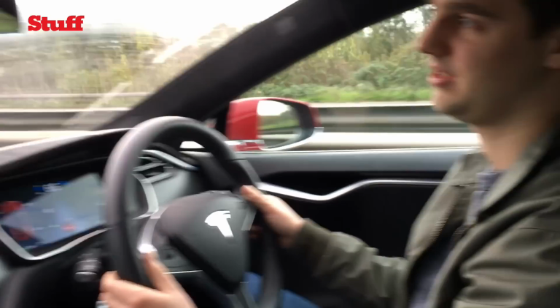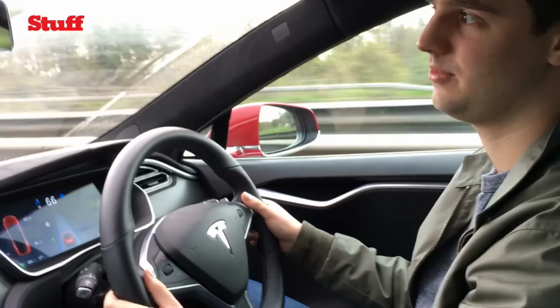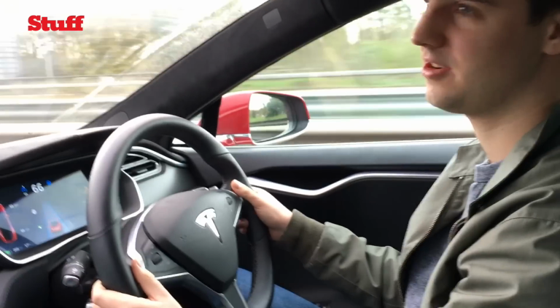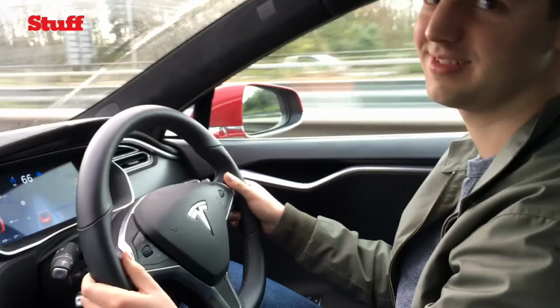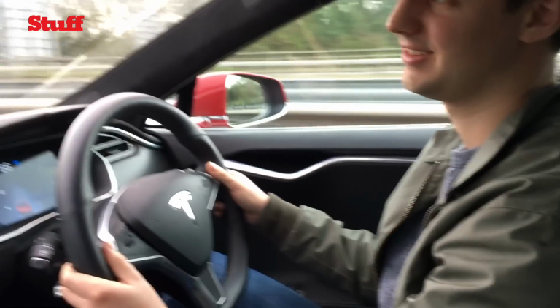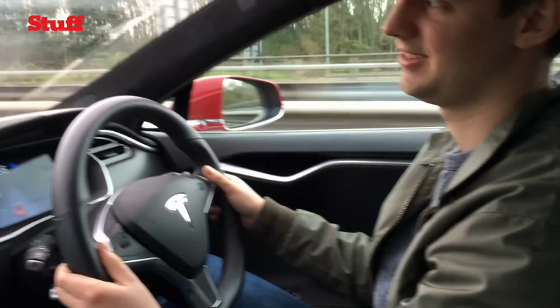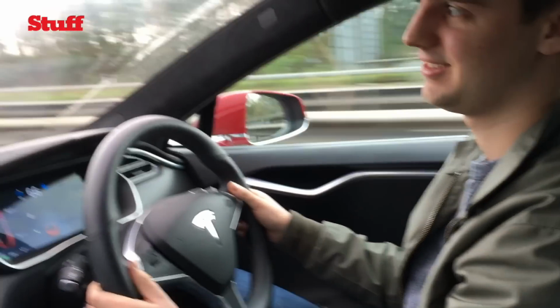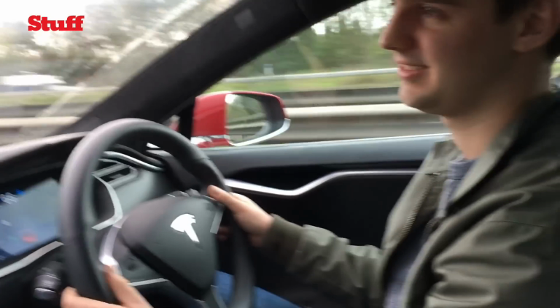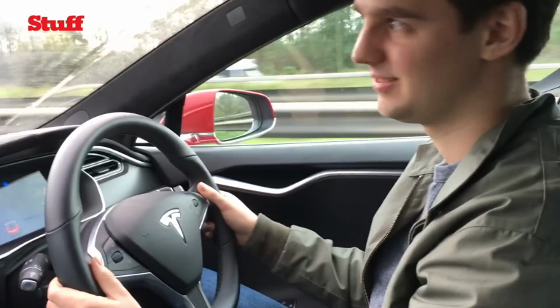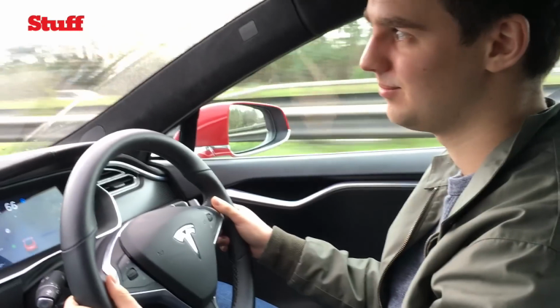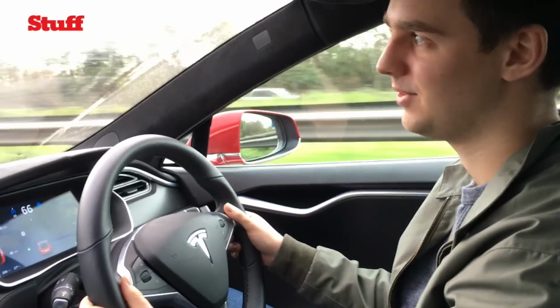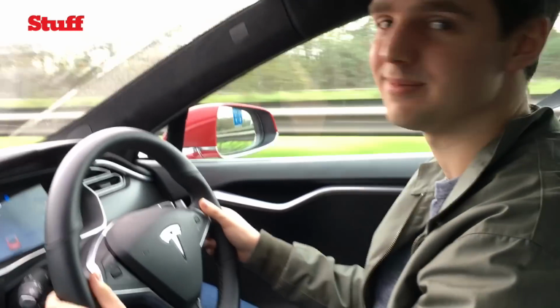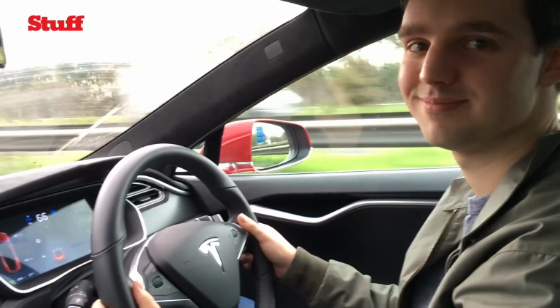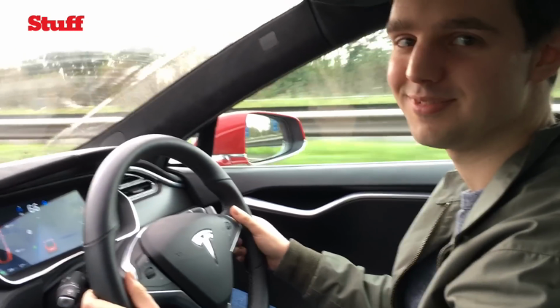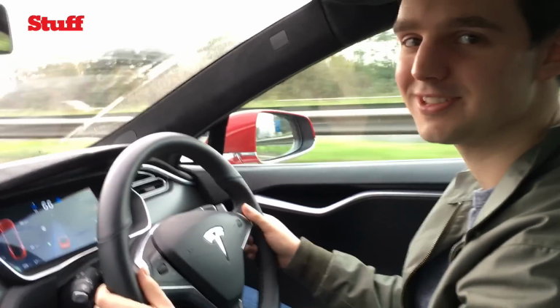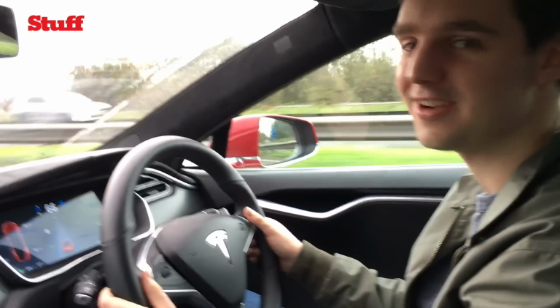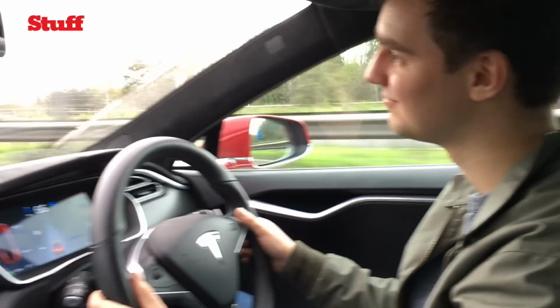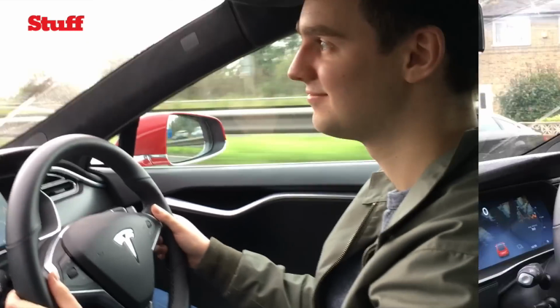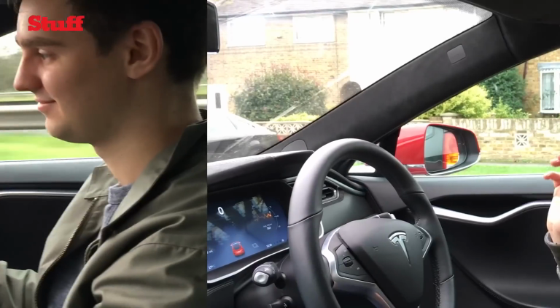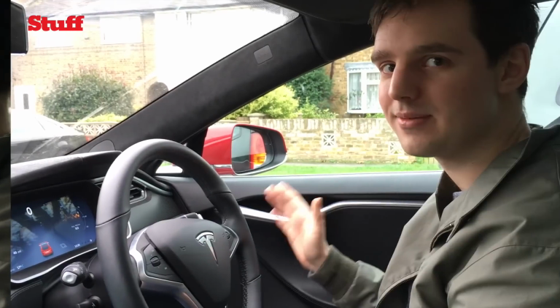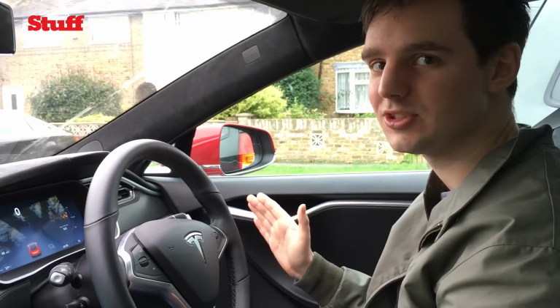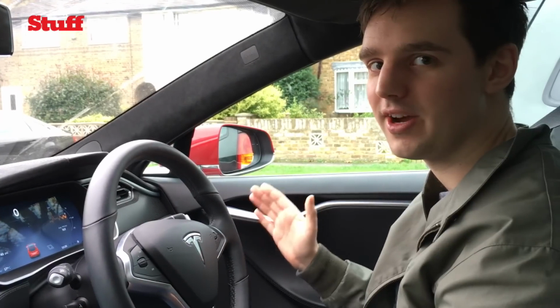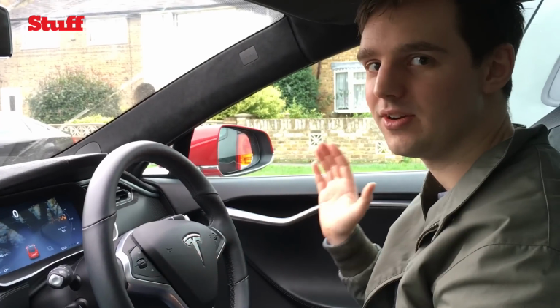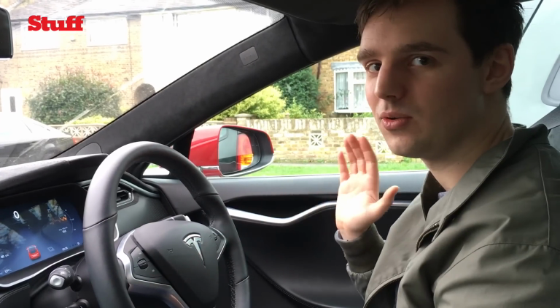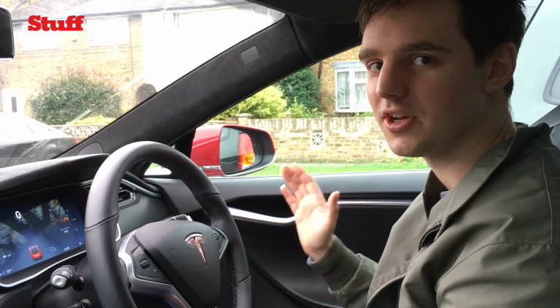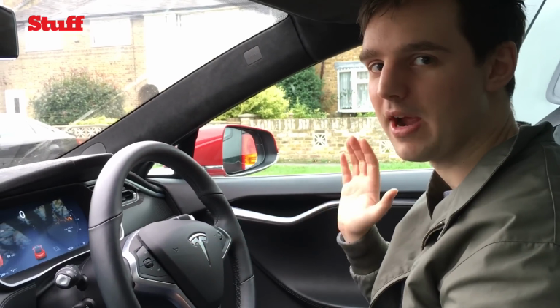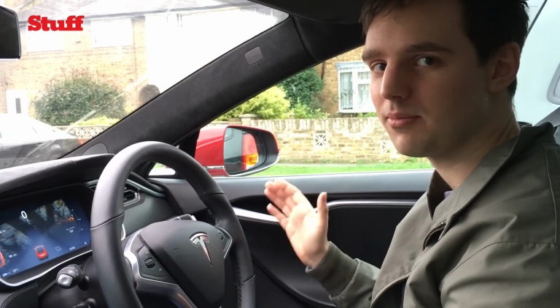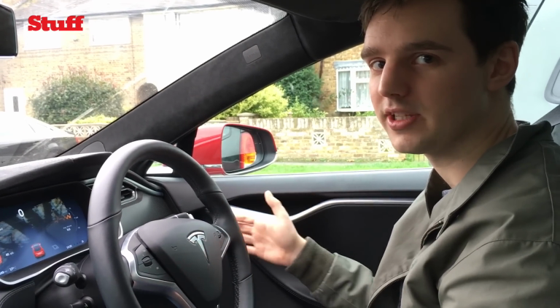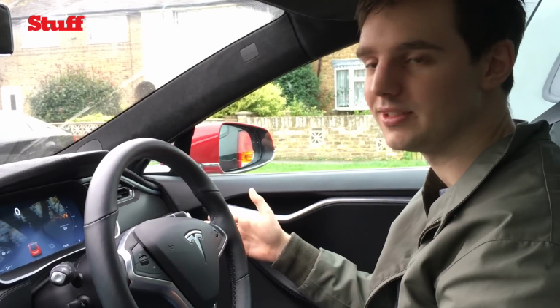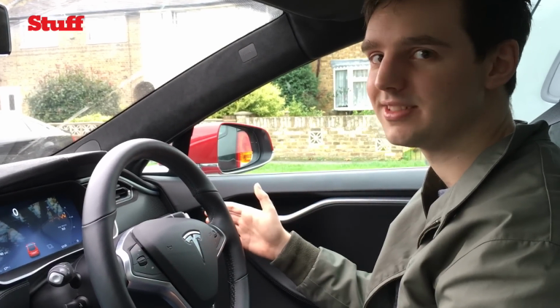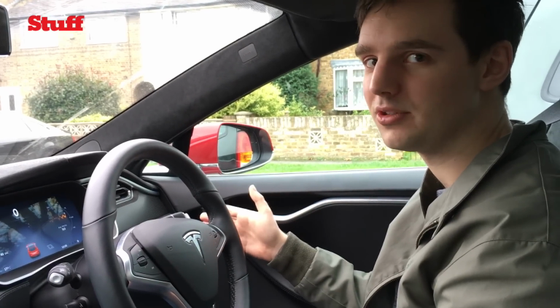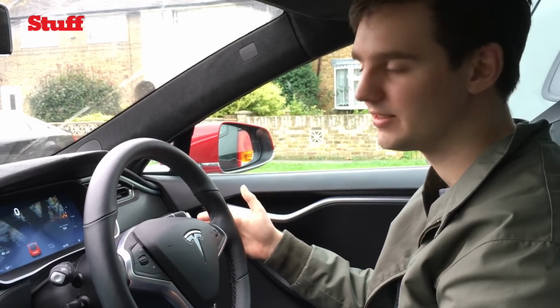Here we go. Climbing. Worked just fine. So now I'm going to try auto parallel parking on the Tesla Model S.